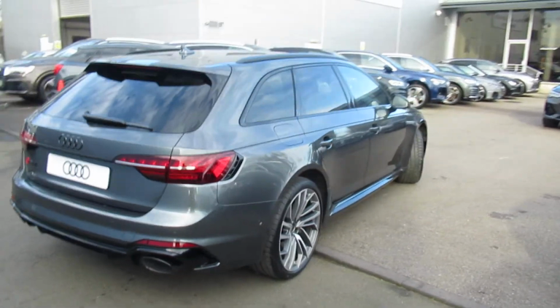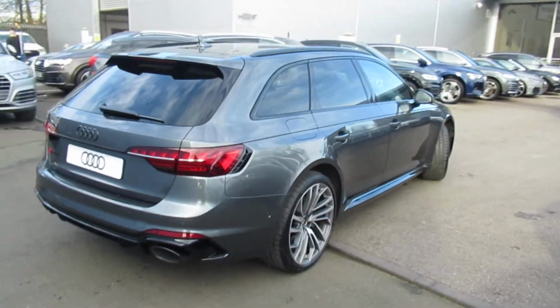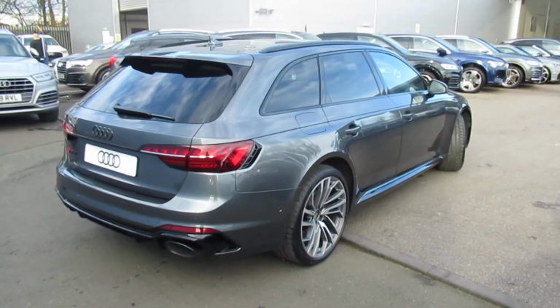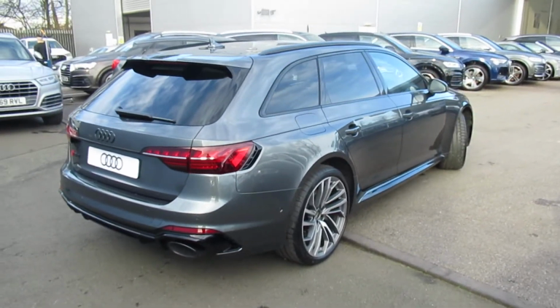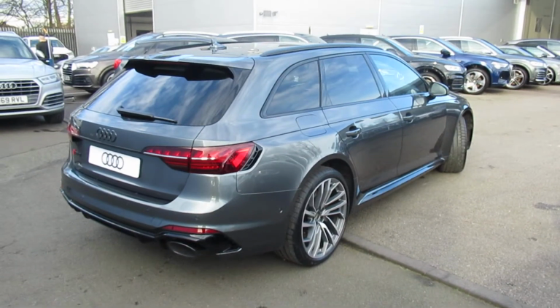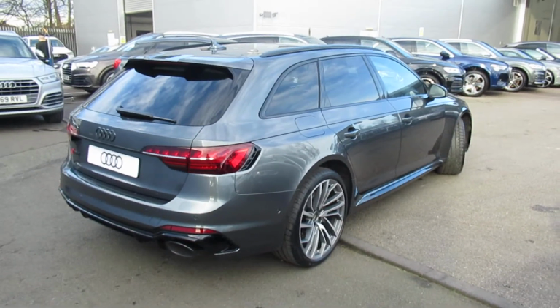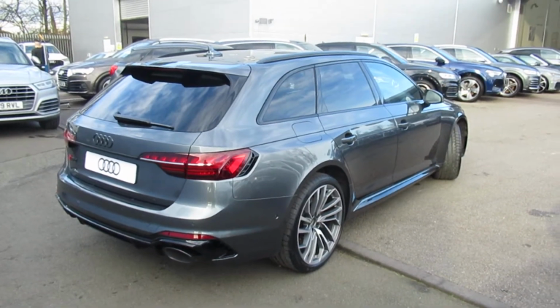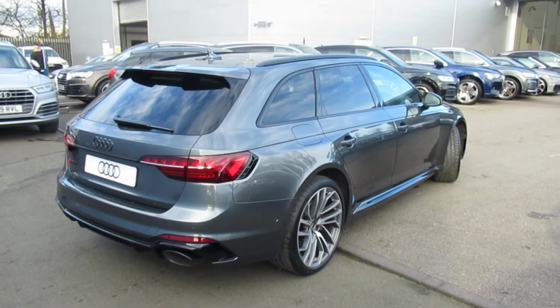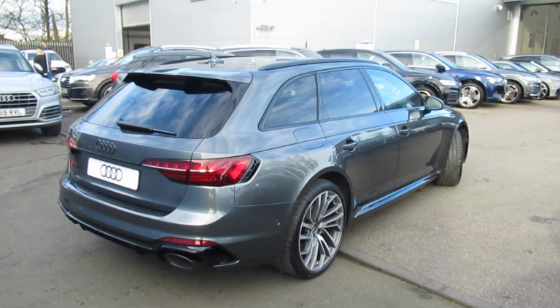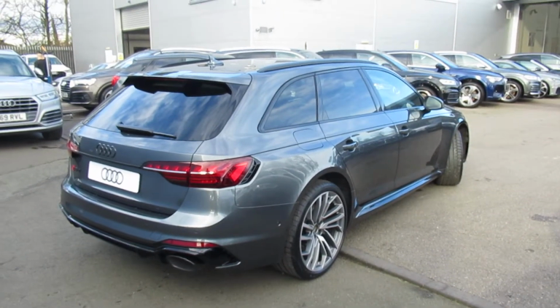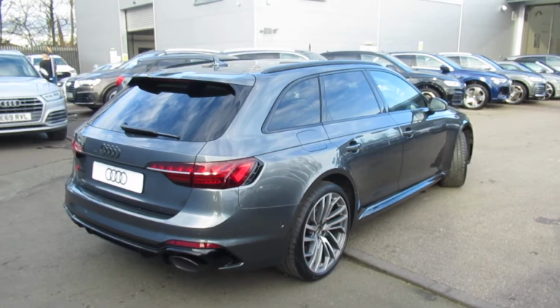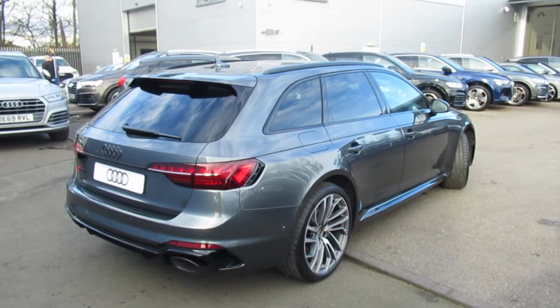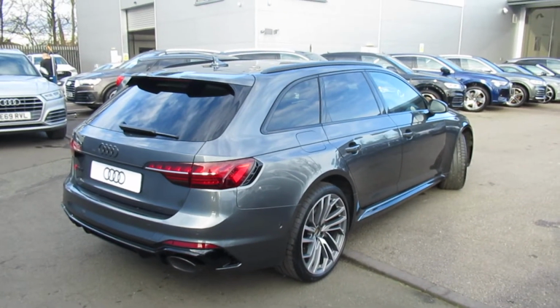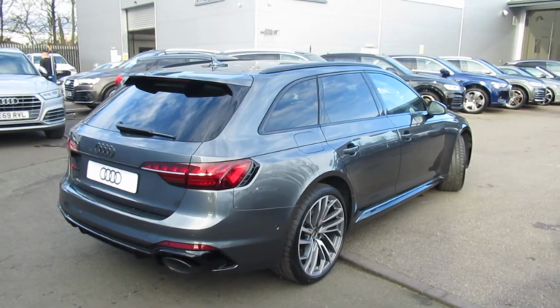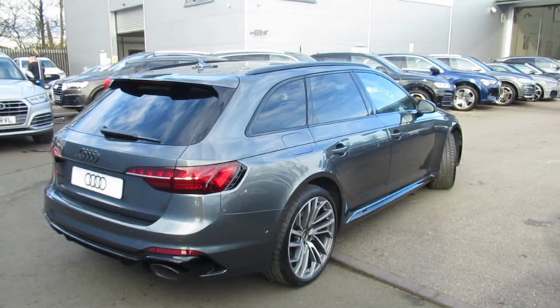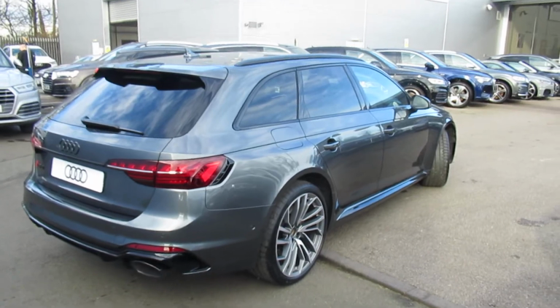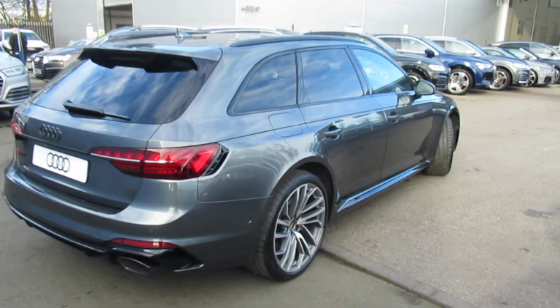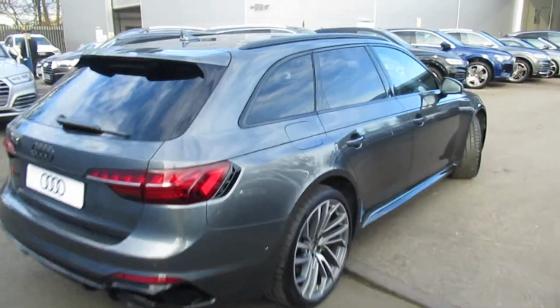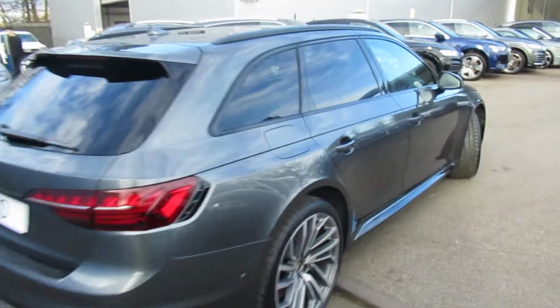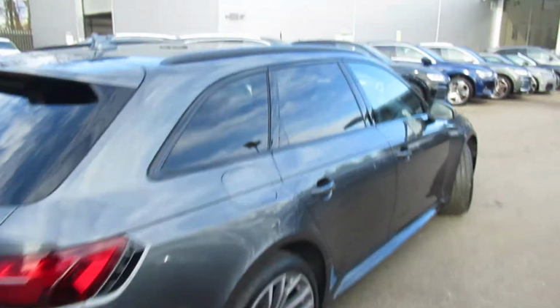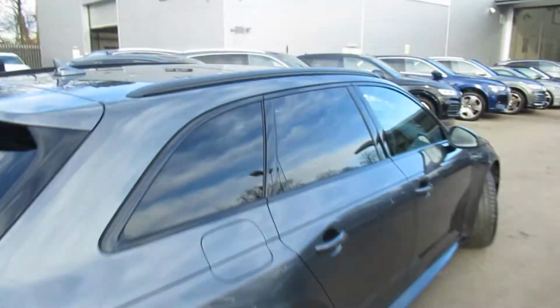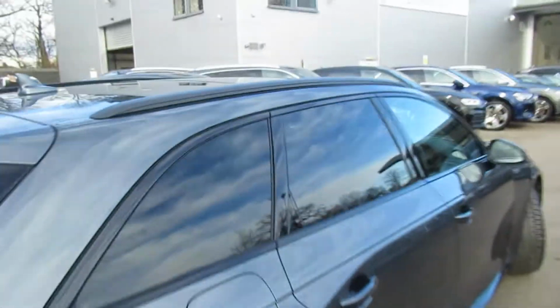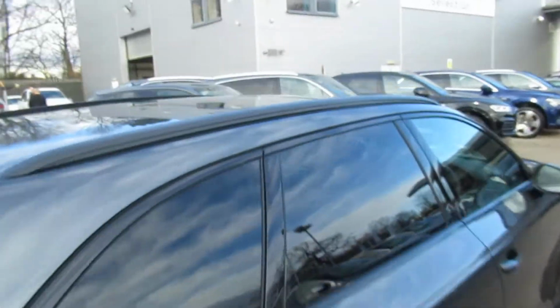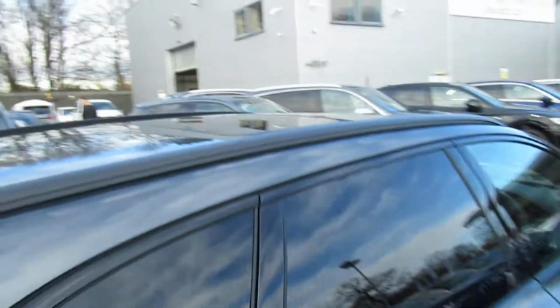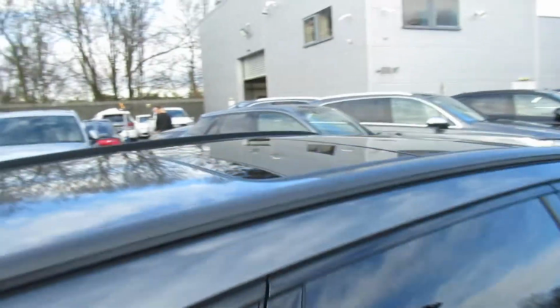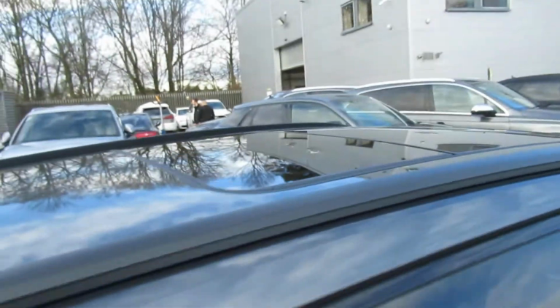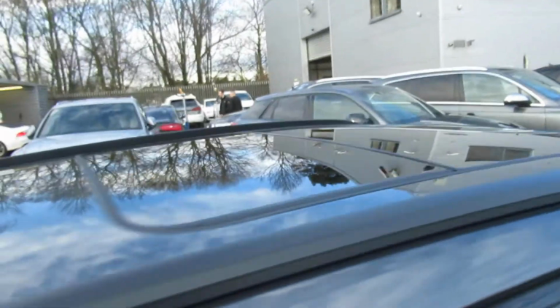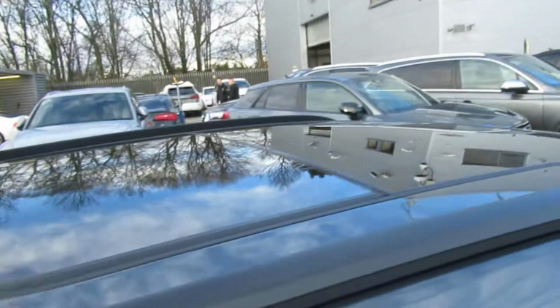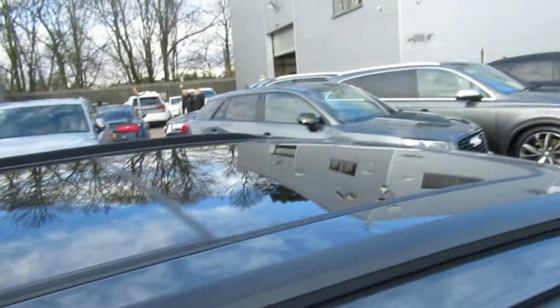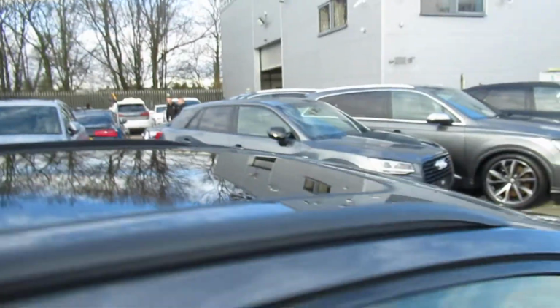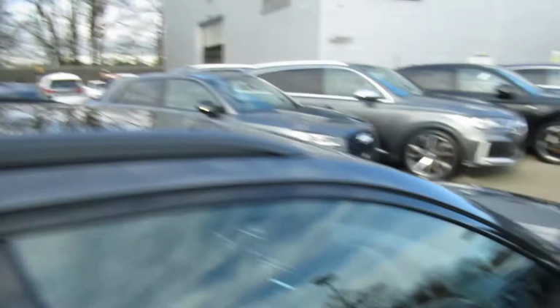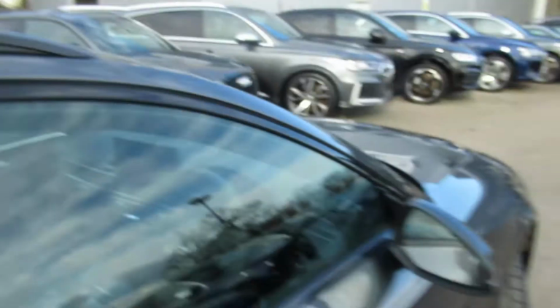This is a brand new Audi vehicle so you will get three years warranty and three years roadside assistance from the manufacturer. The car also has a full glass electronic panoramic sunroof.